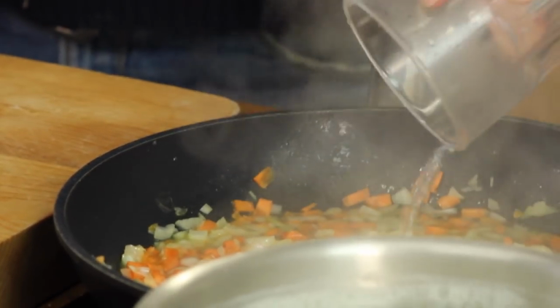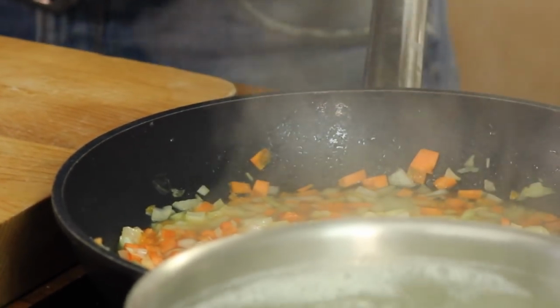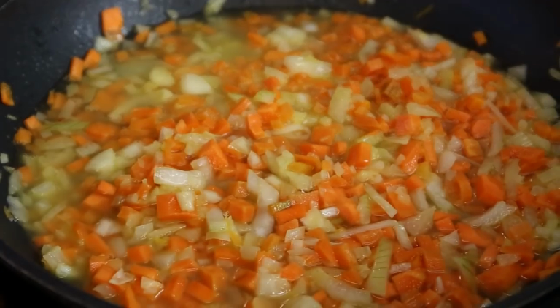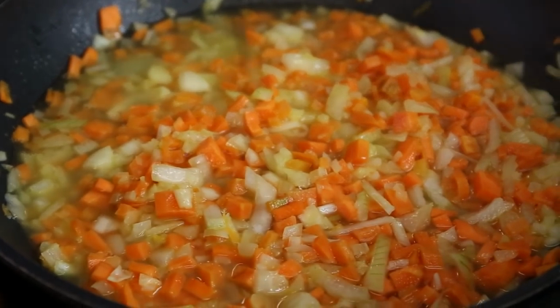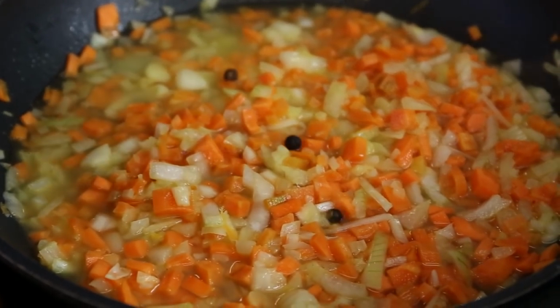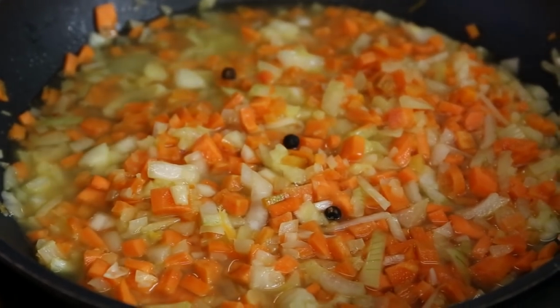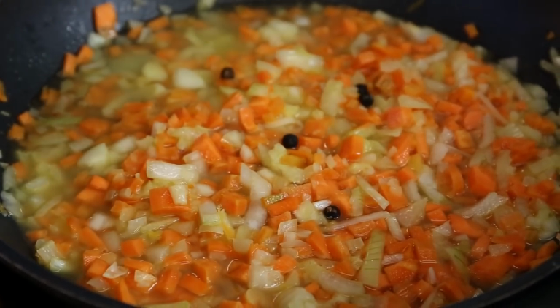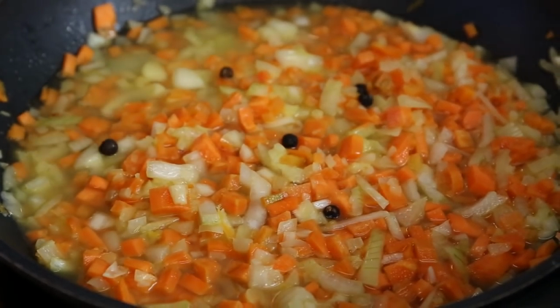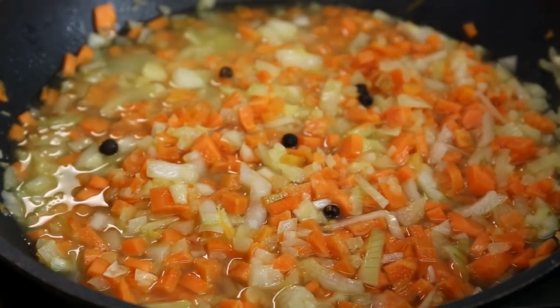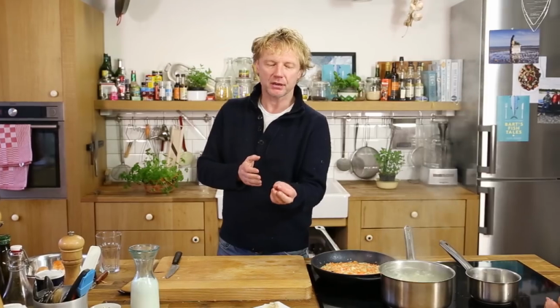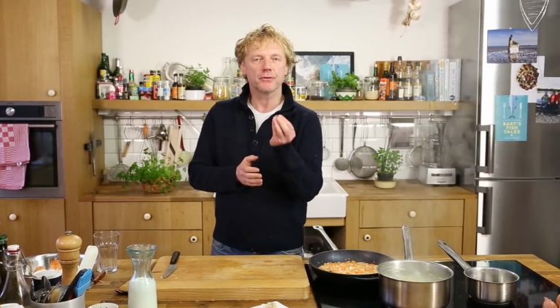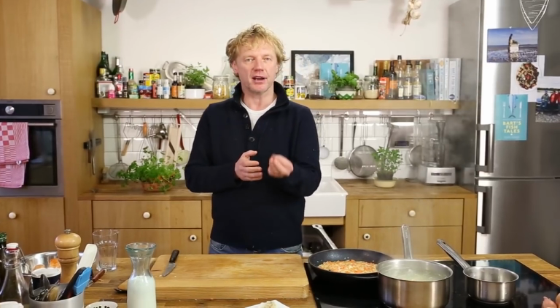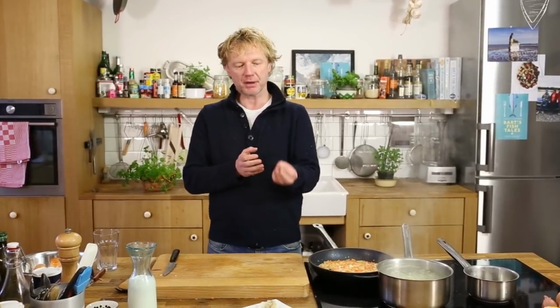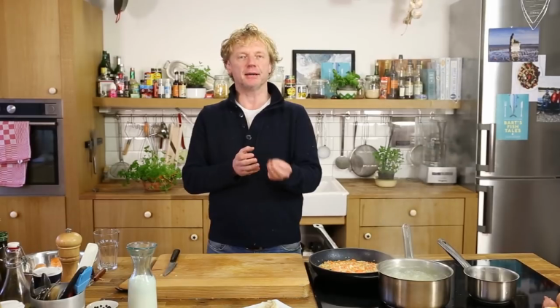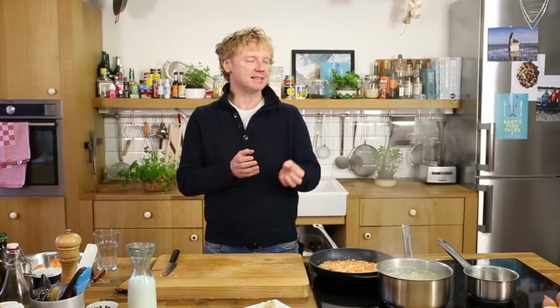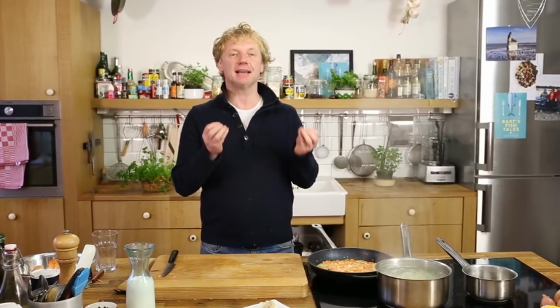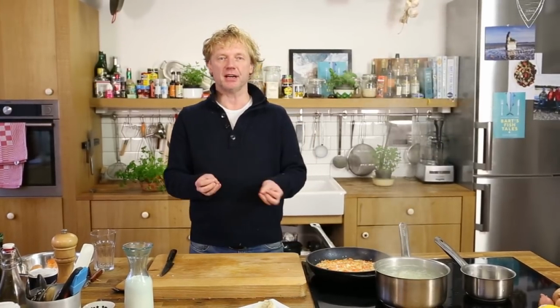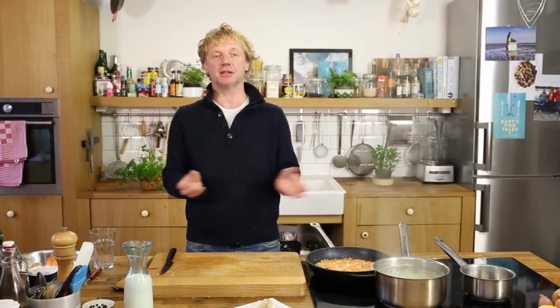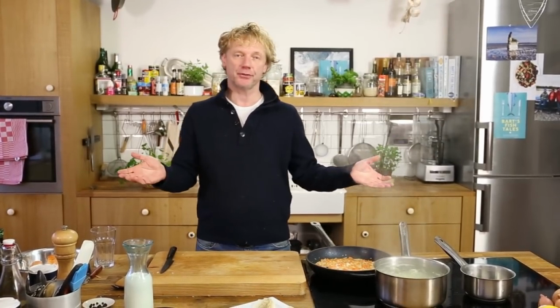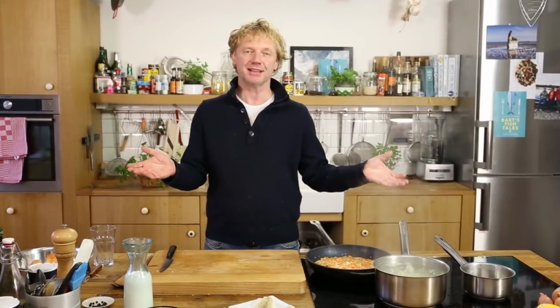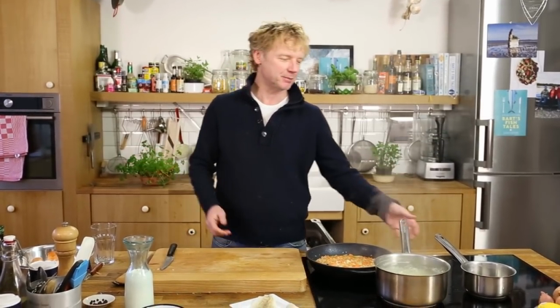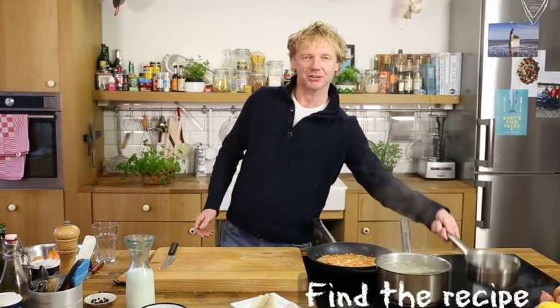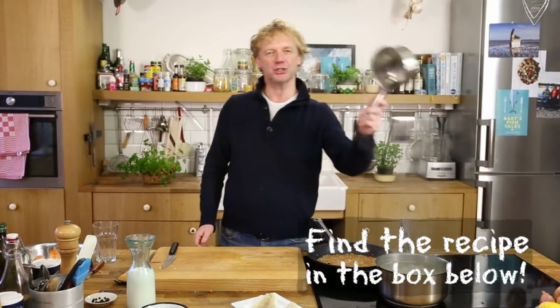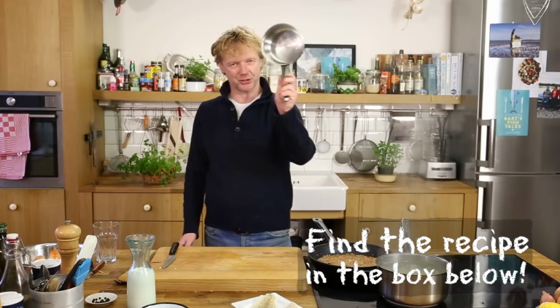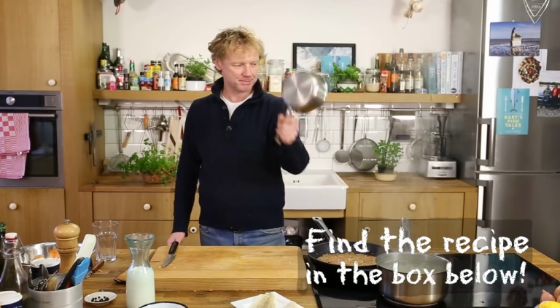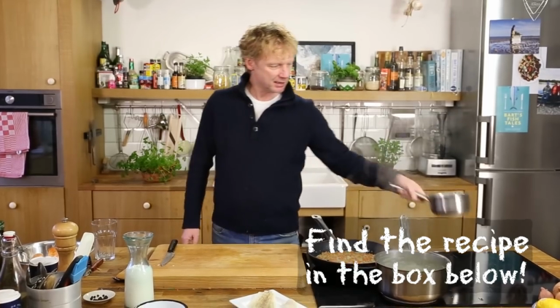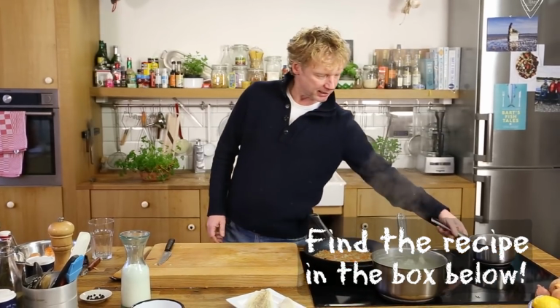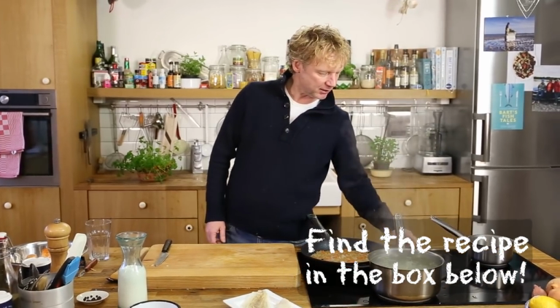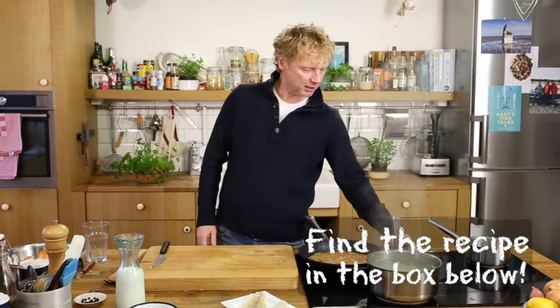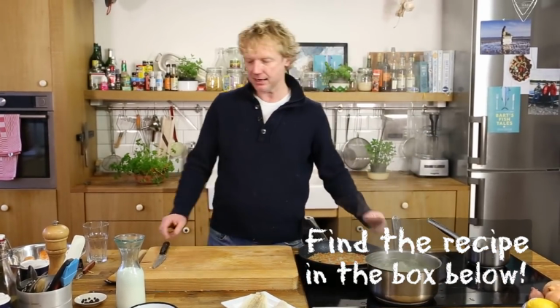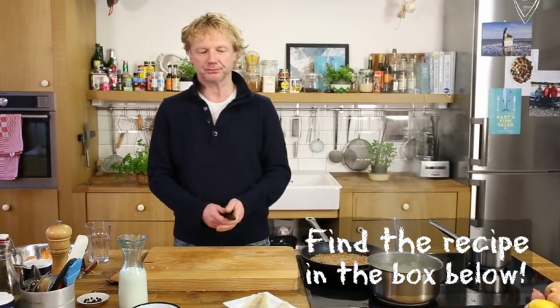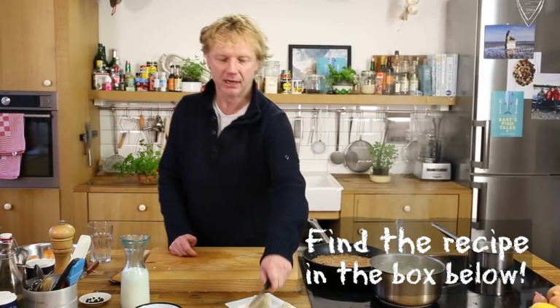I add the water and about five juniper berries to flavor it. Meanwhile, we're going to pan-fry the plaice in clarified butter, so we need to make clarified butter. I have a small saucepan here on low heat.